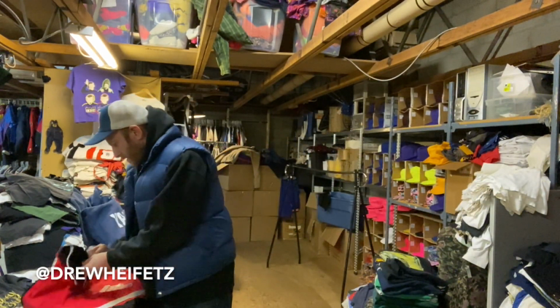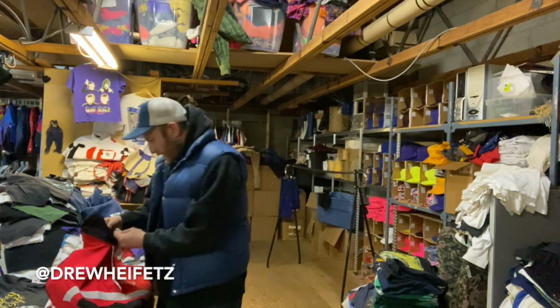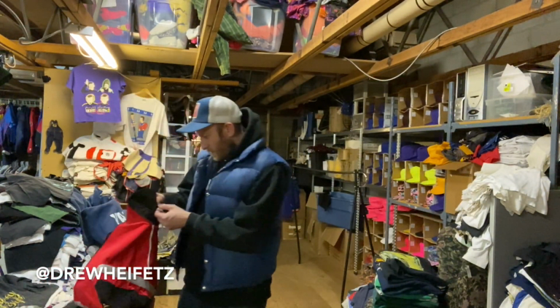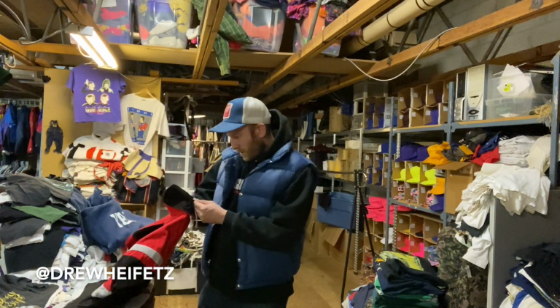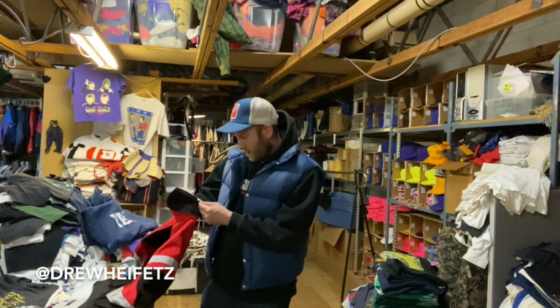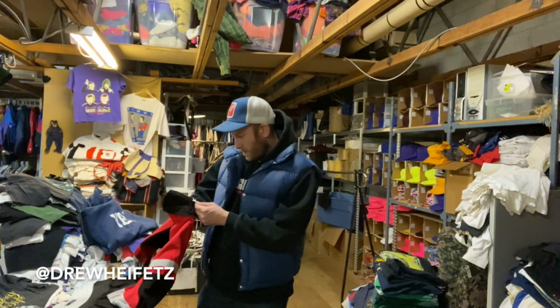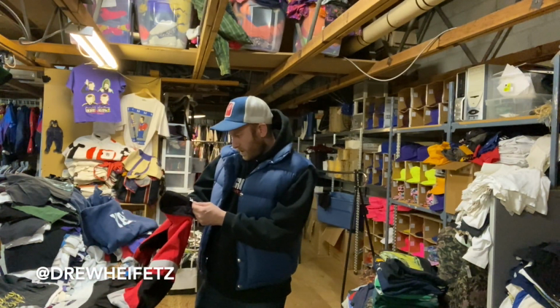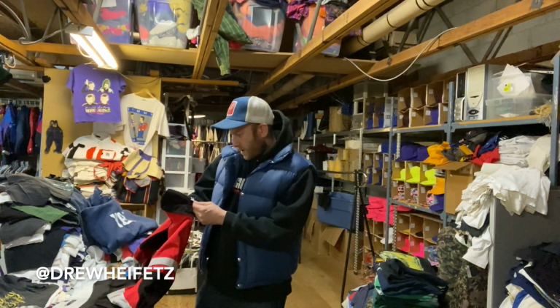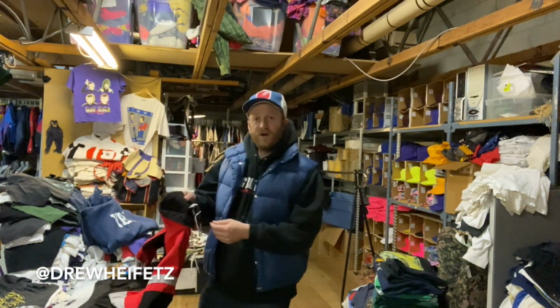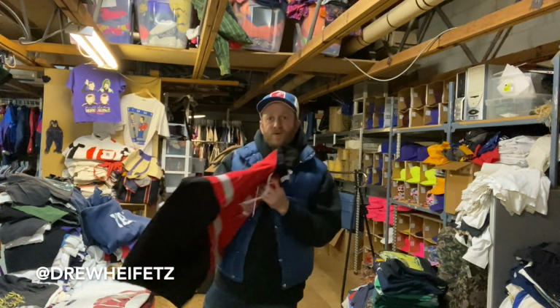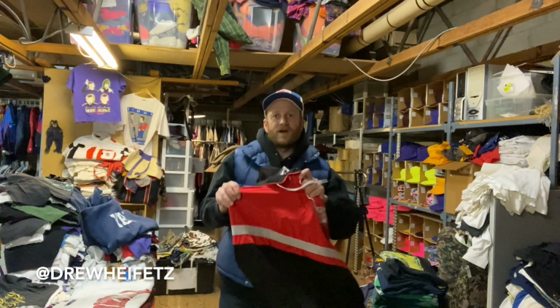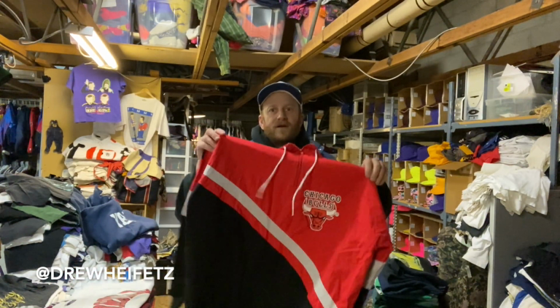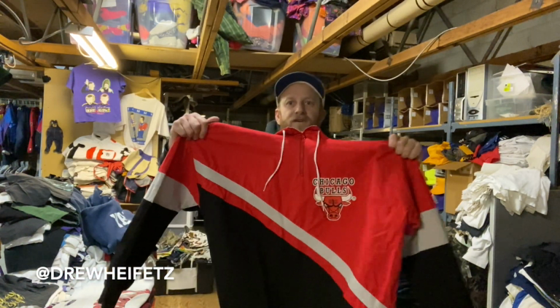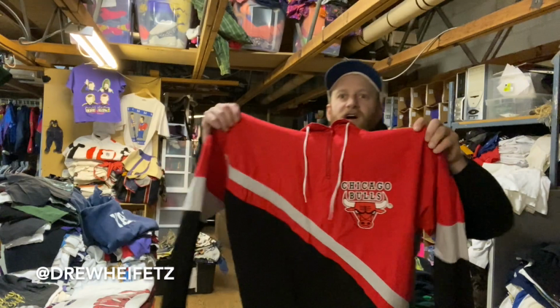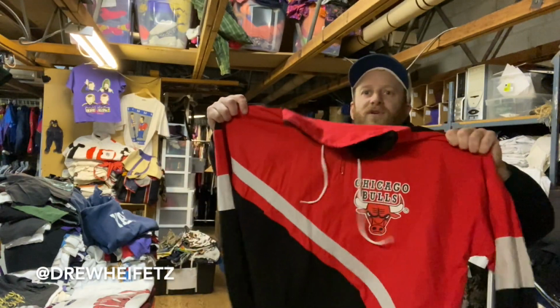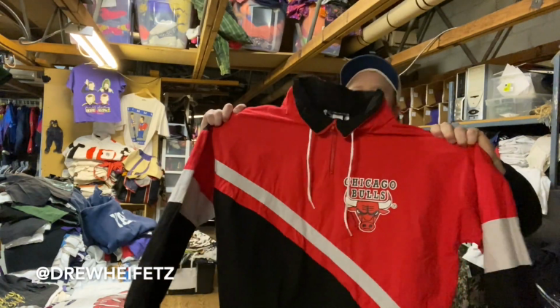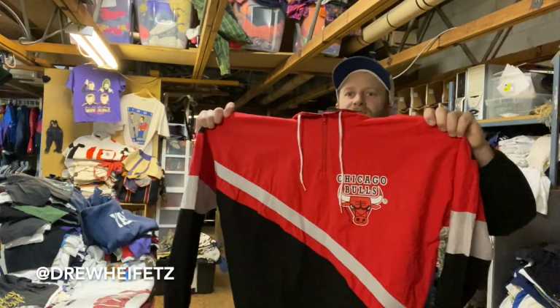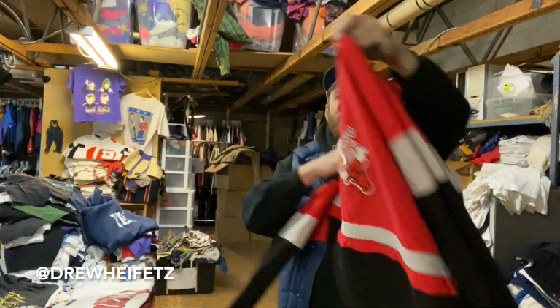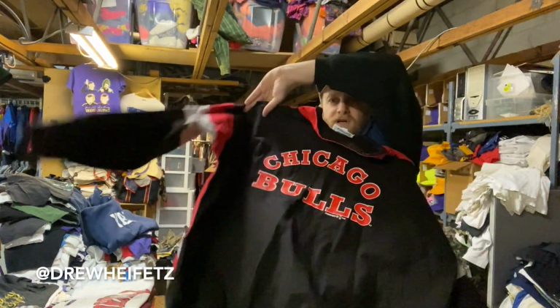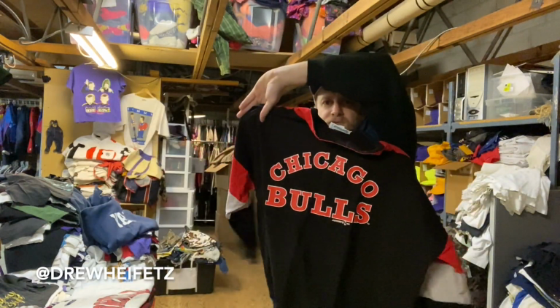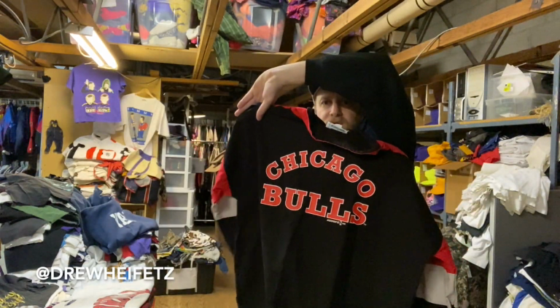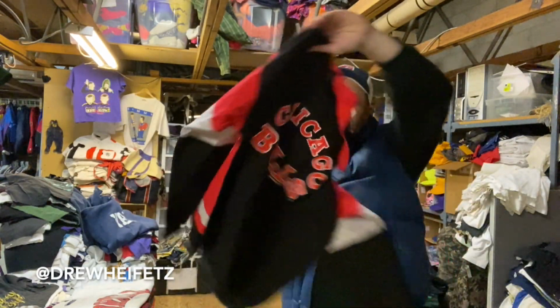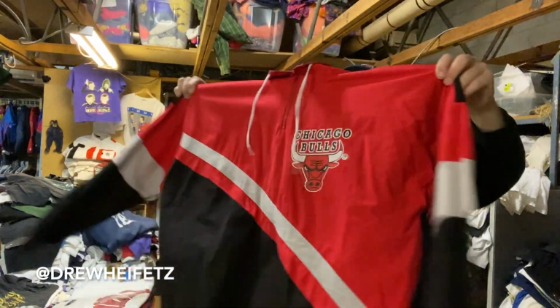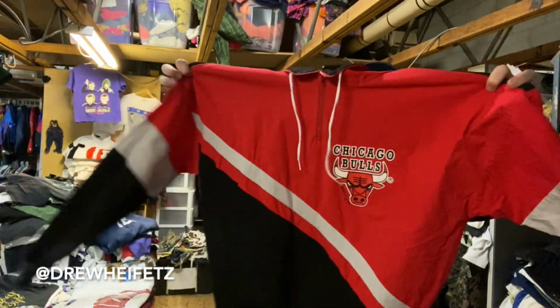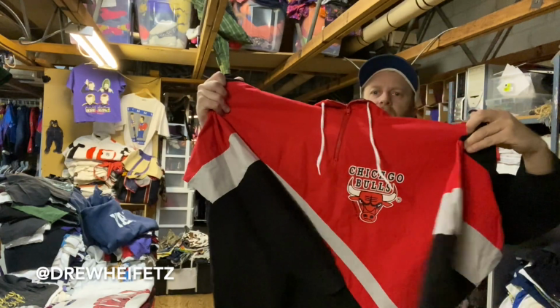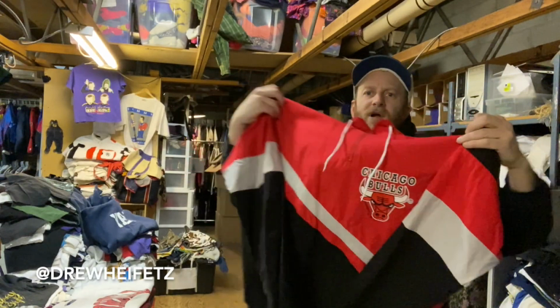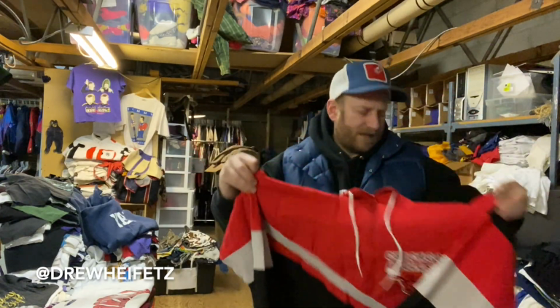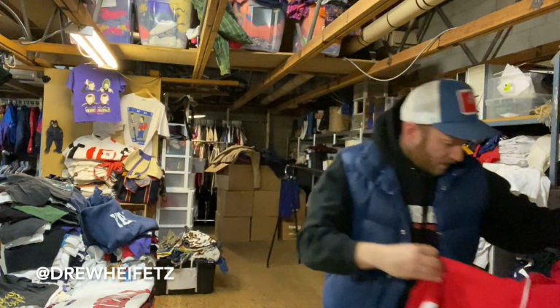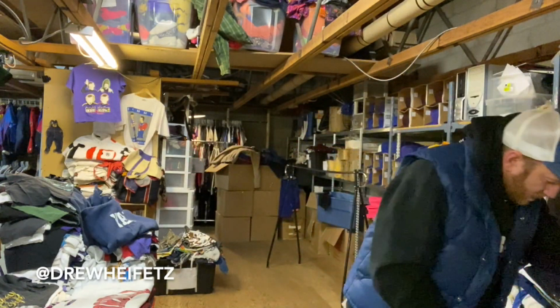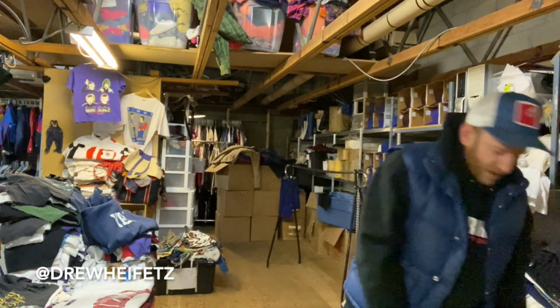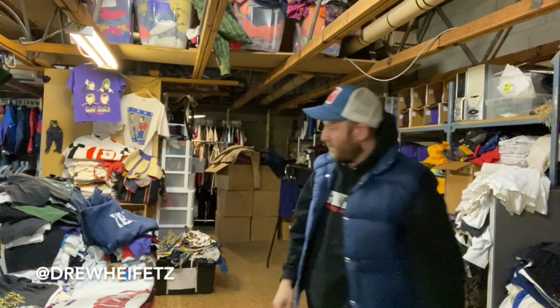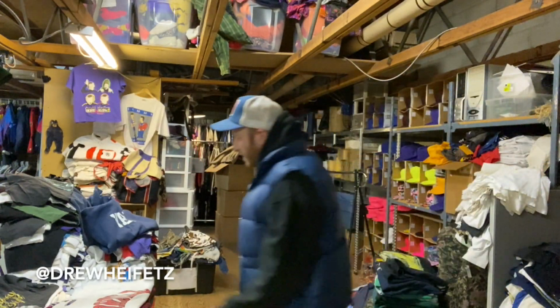Hummer Sportswear Chicago Bulls pullover — cotton twill pullover, probably XL. Kind of random off-brand.